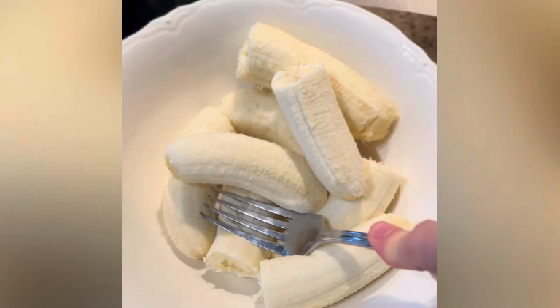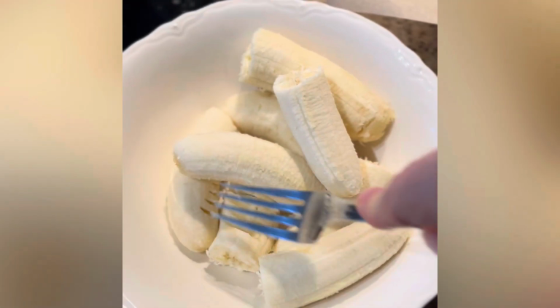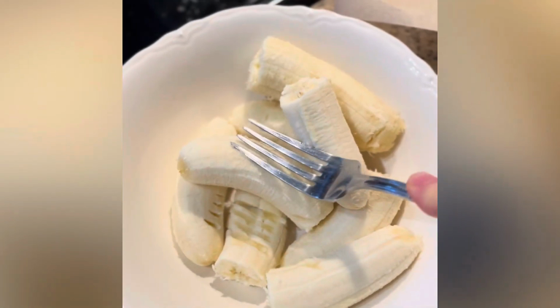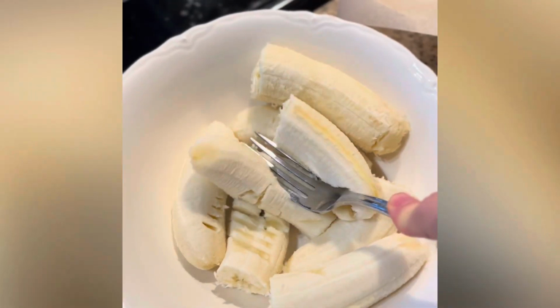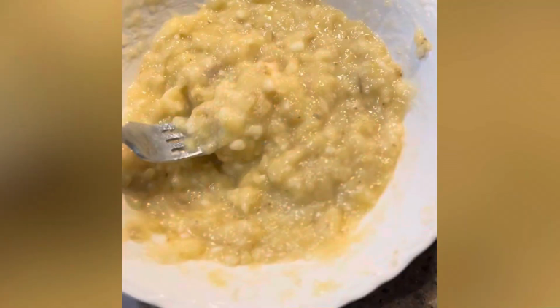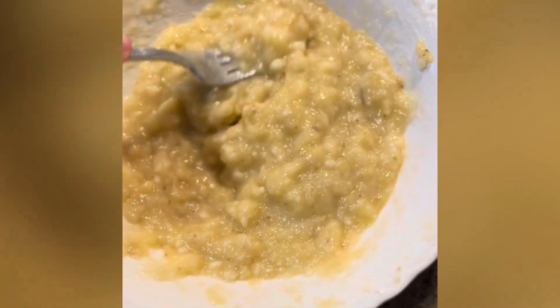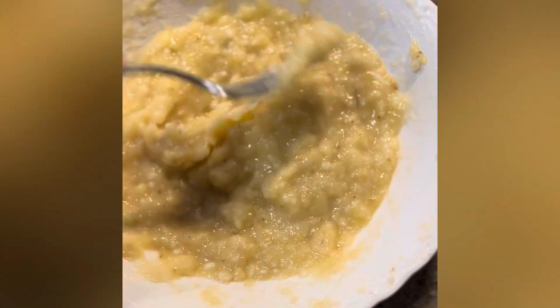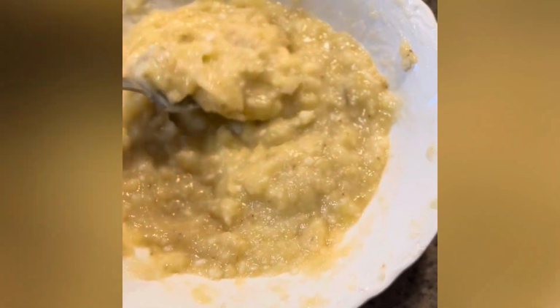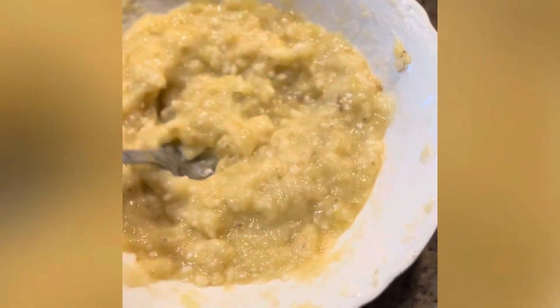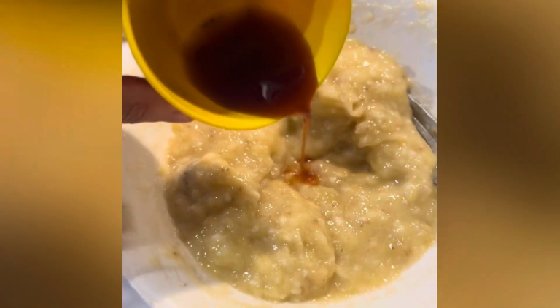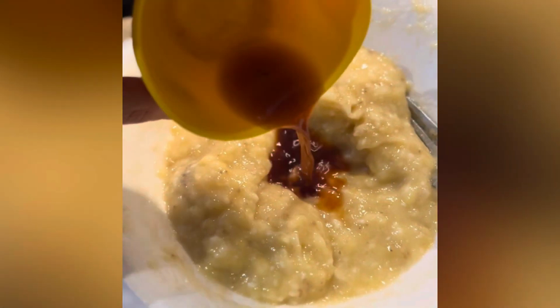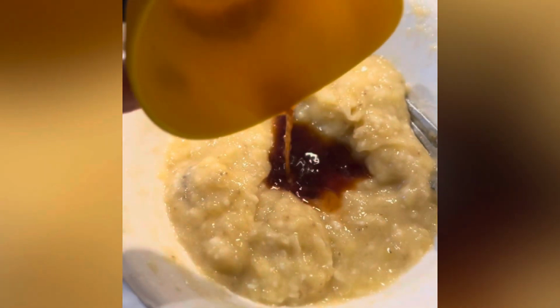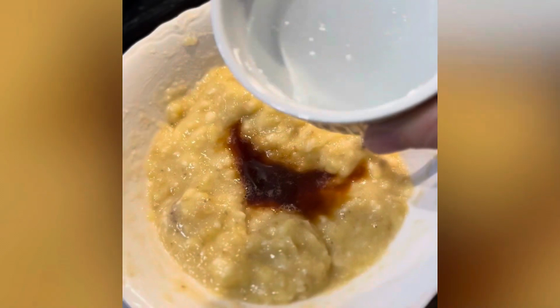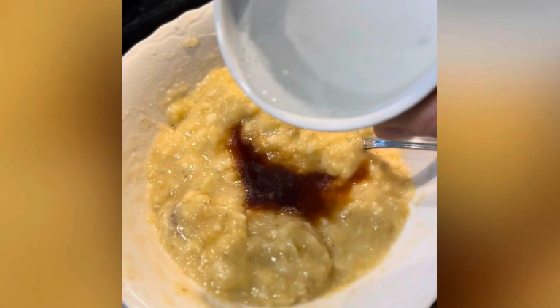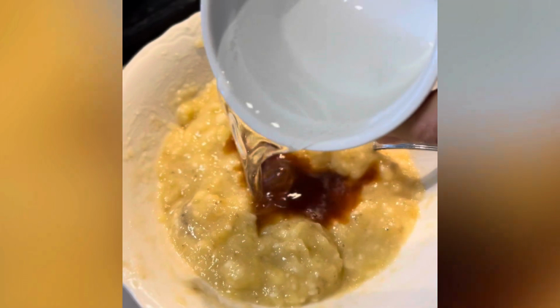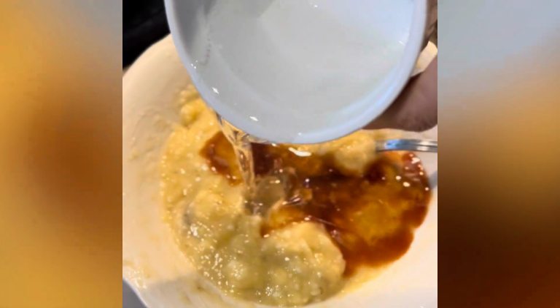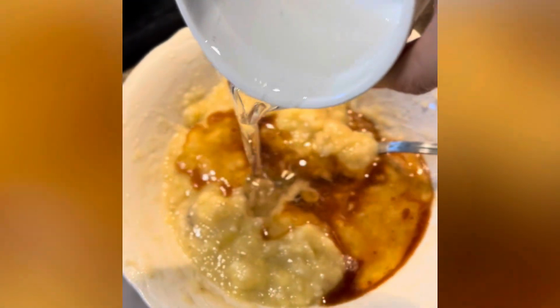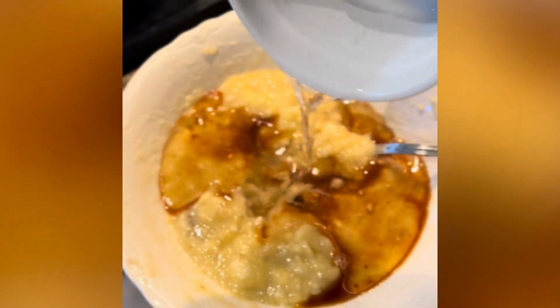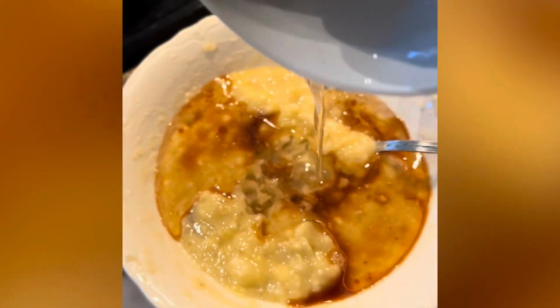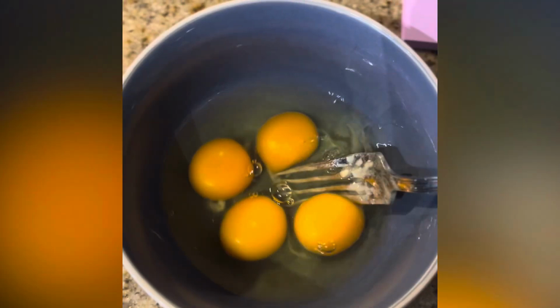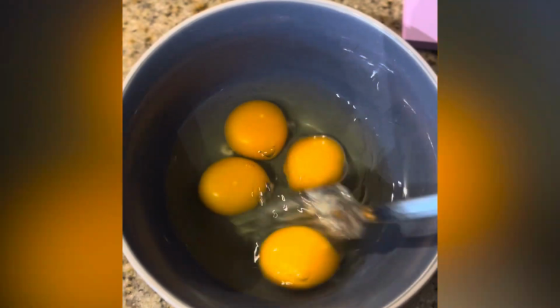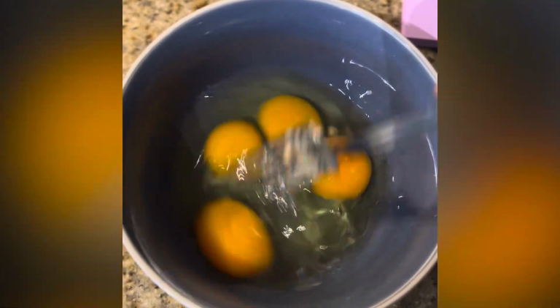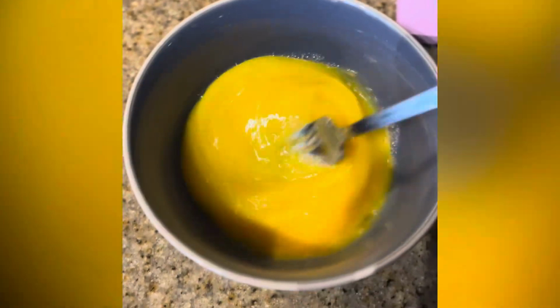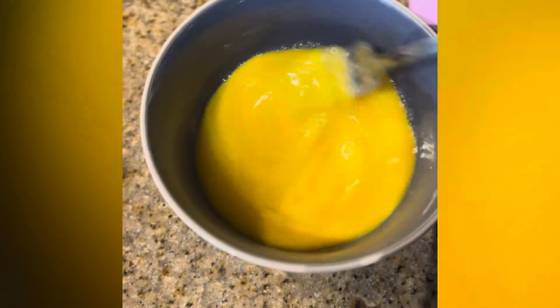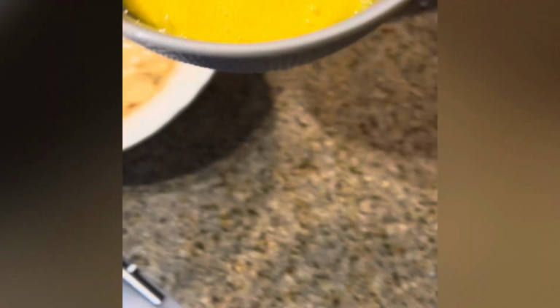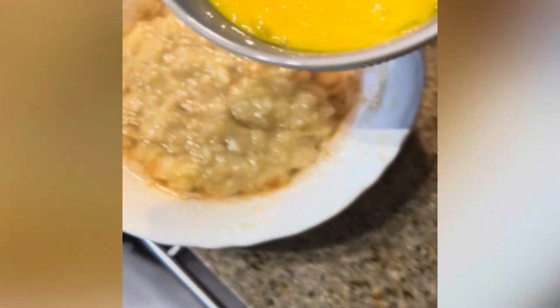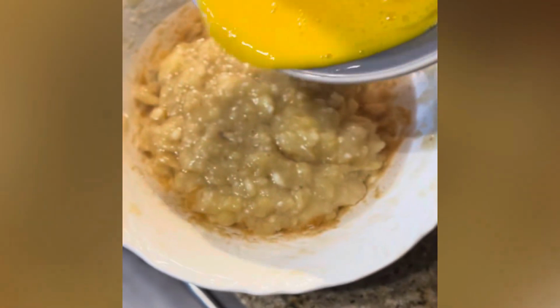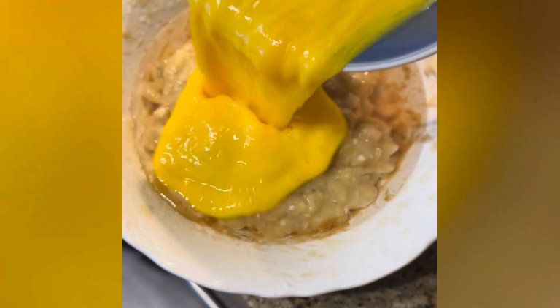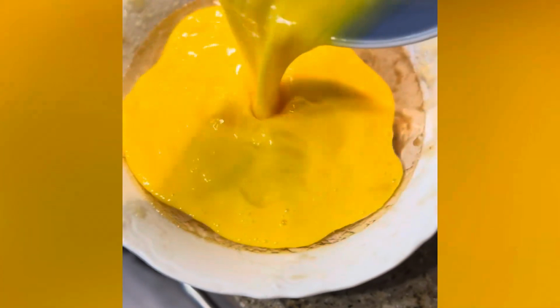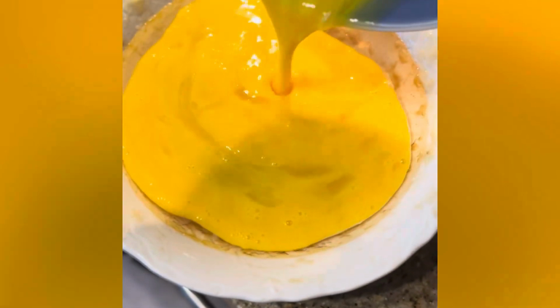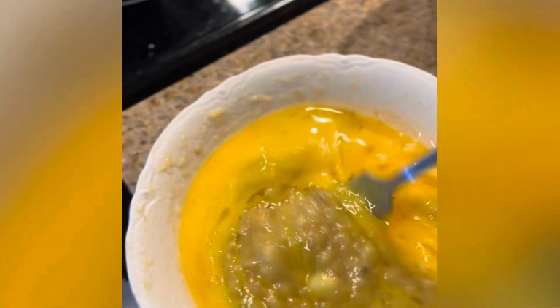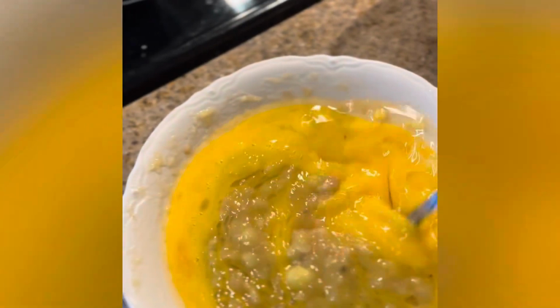Then mash three to four overripe bananas. Add two teaspoons of vanilla extract and a quarter cup of coconut oil. Whisk together four large eggs. Combine all wet ingredients and gently mix together.